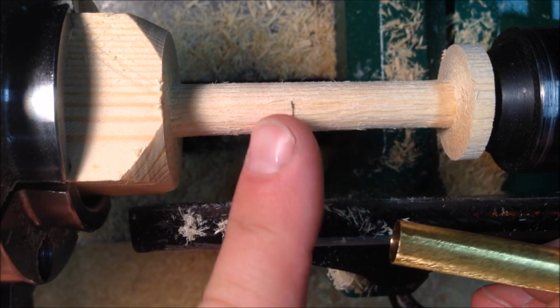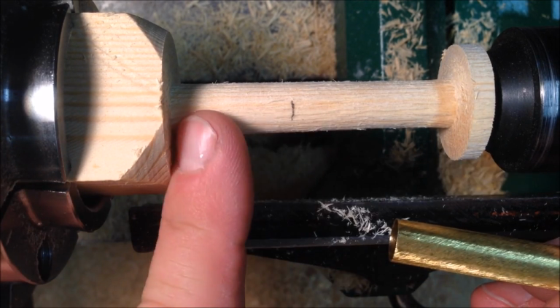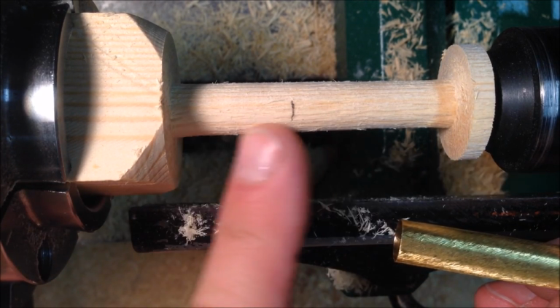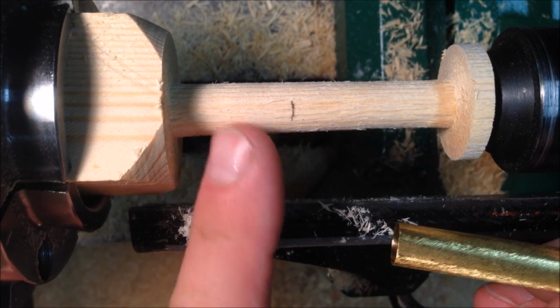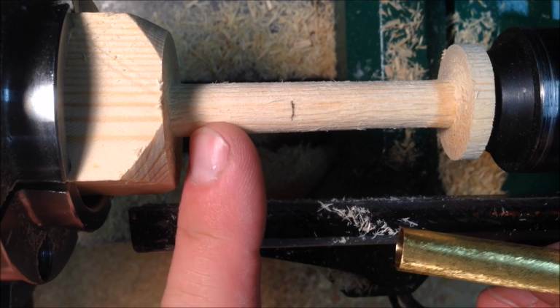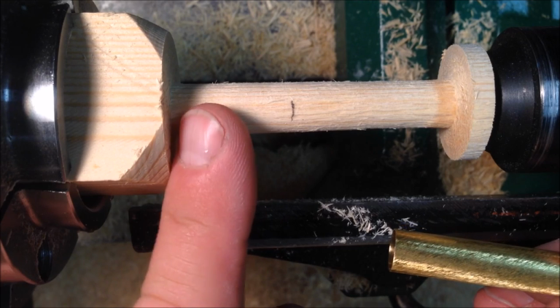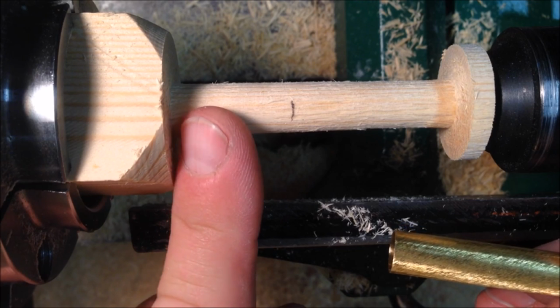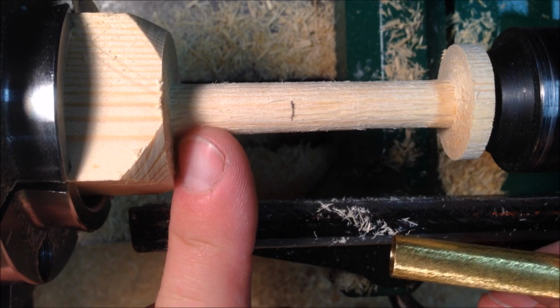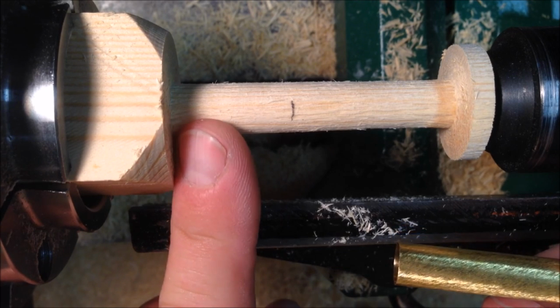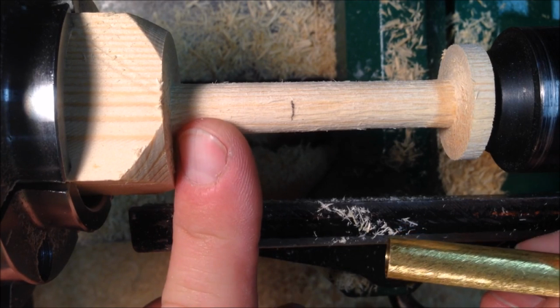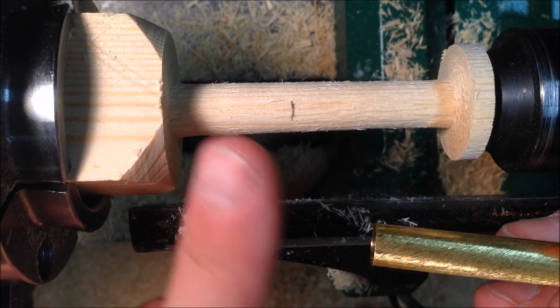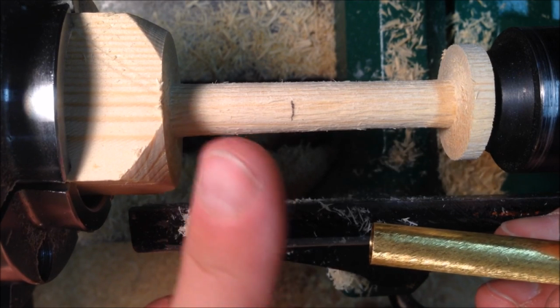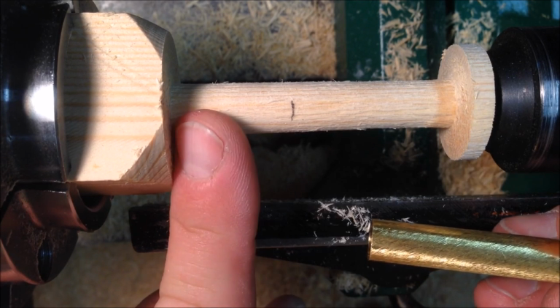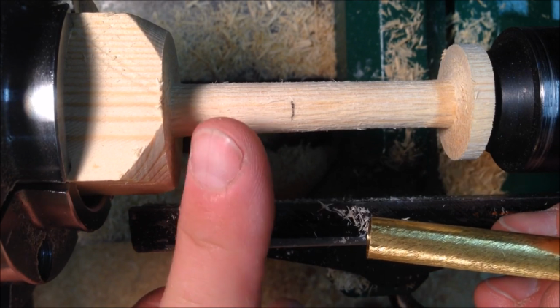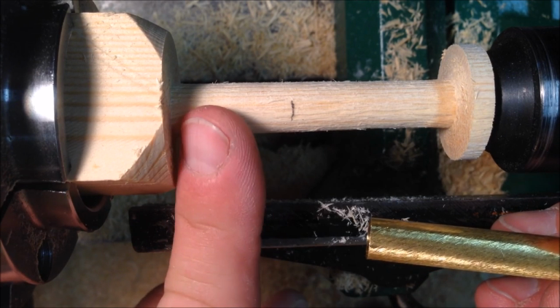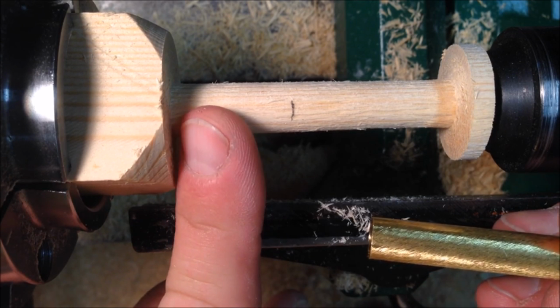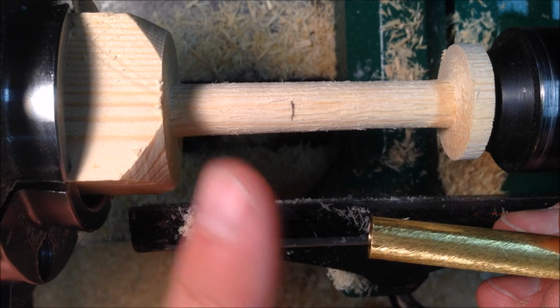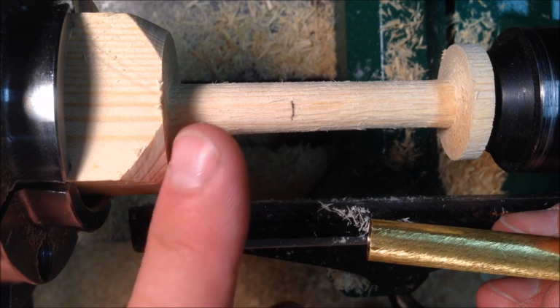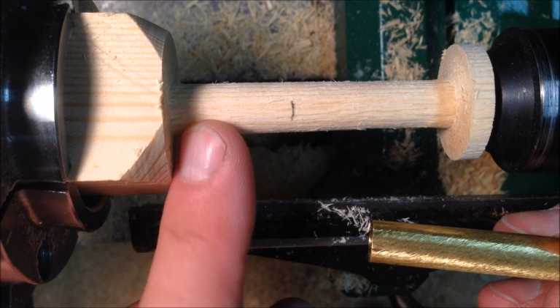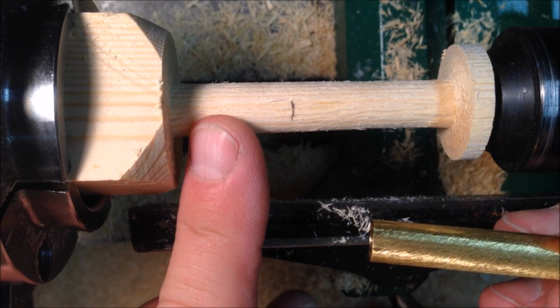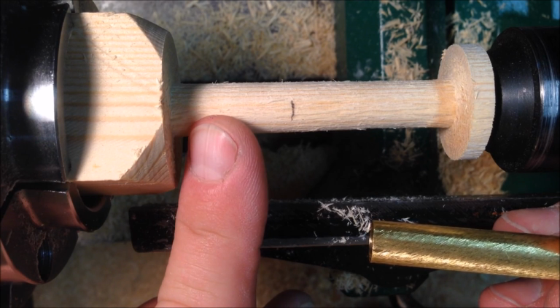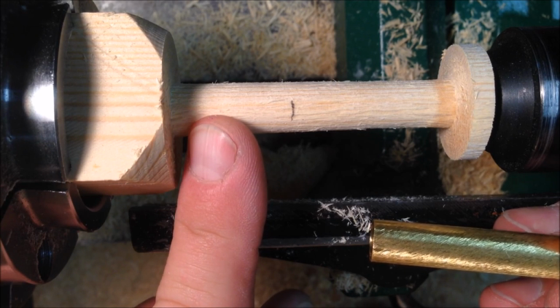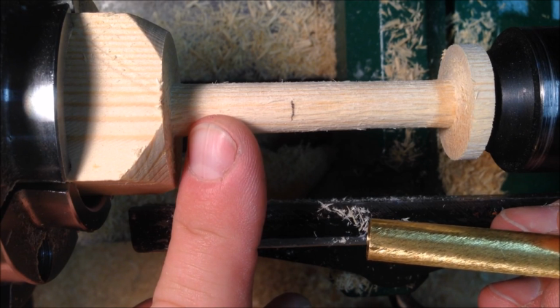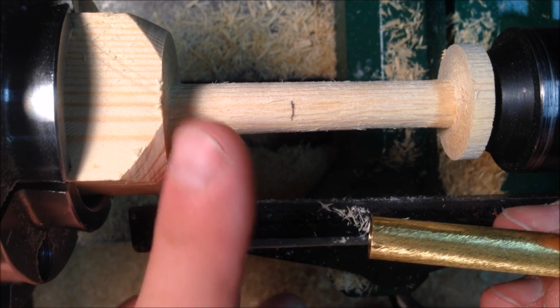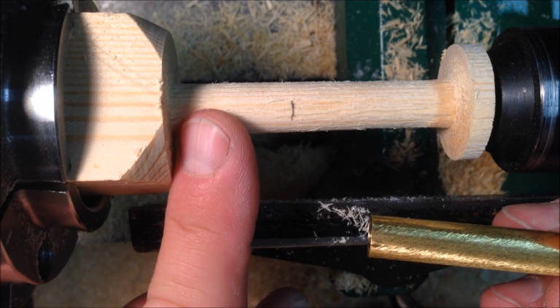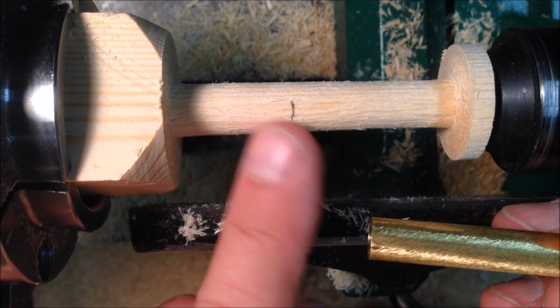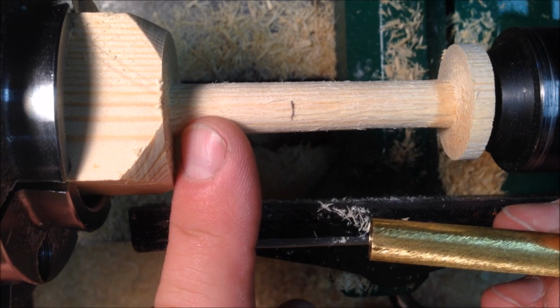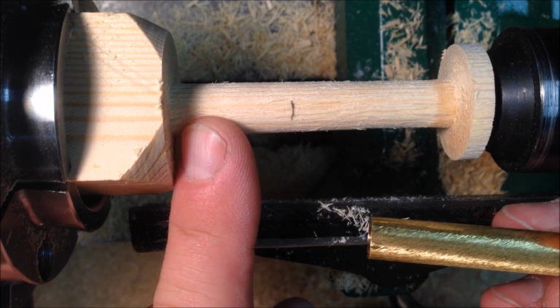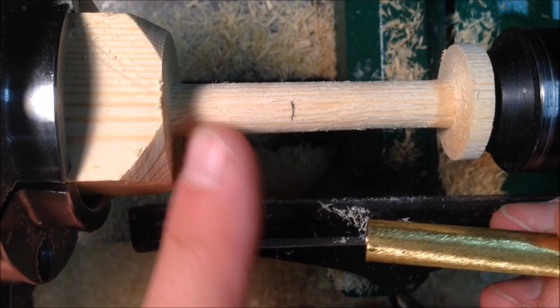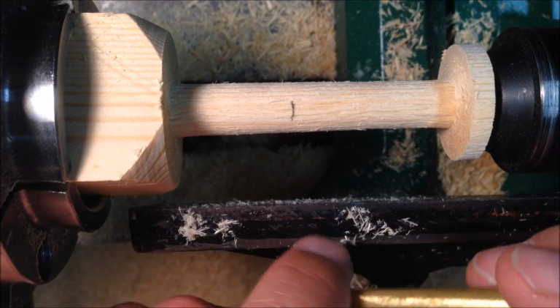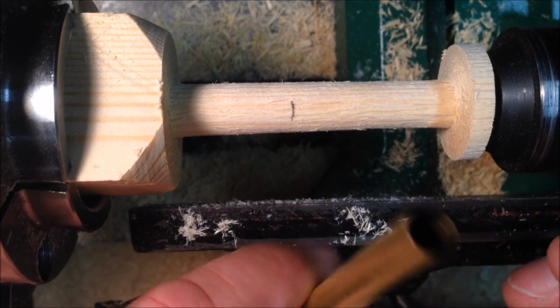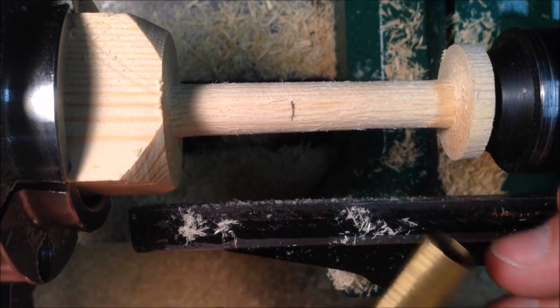The rest of the tube I'm going to turn down to a dimension equivalent to one of the Forstner bits that I have, so that I can easily drill a hole in this square stock that this is going to set in to hold it upright.